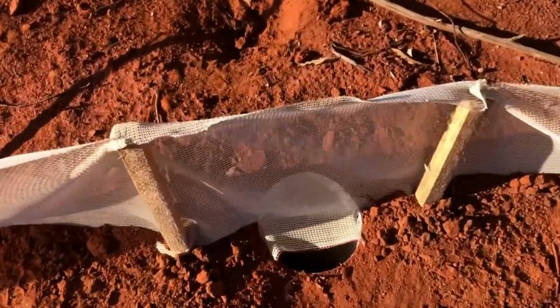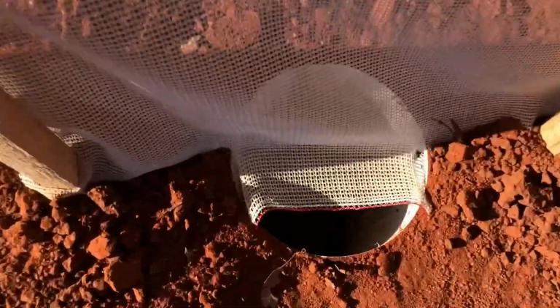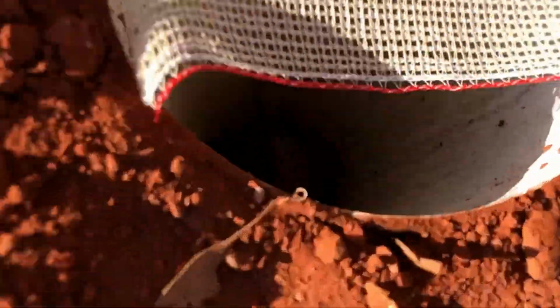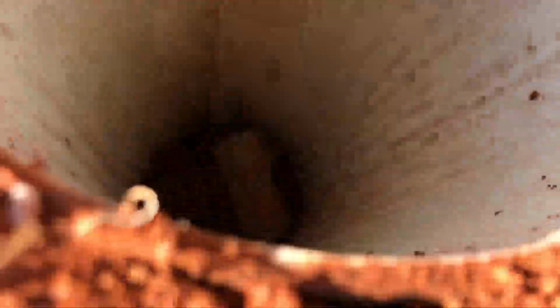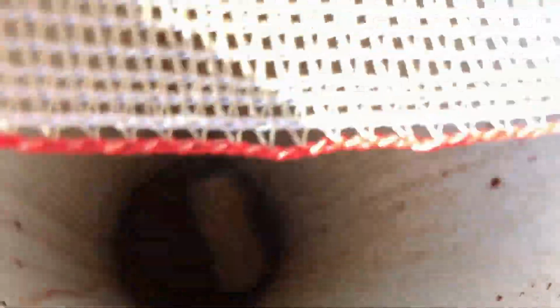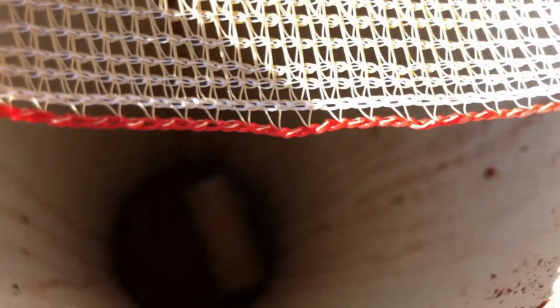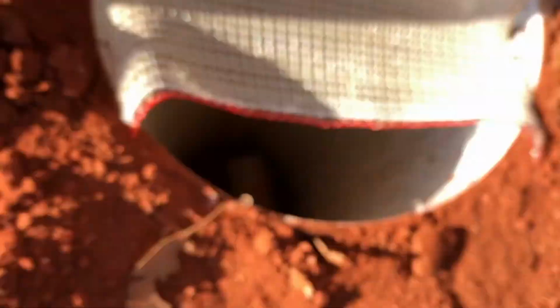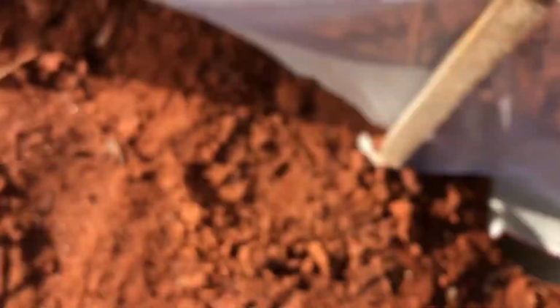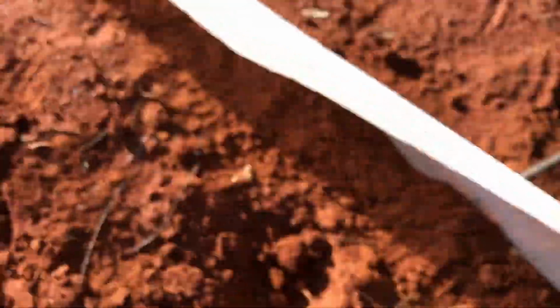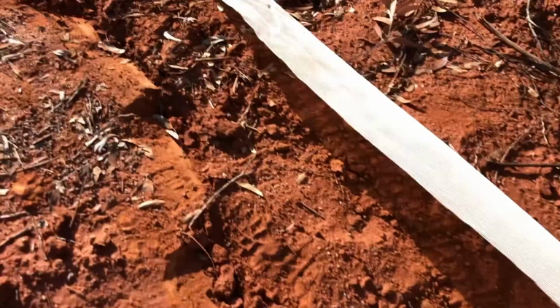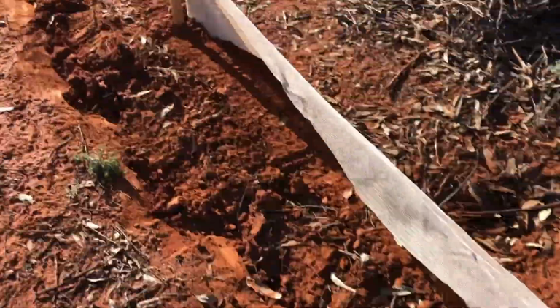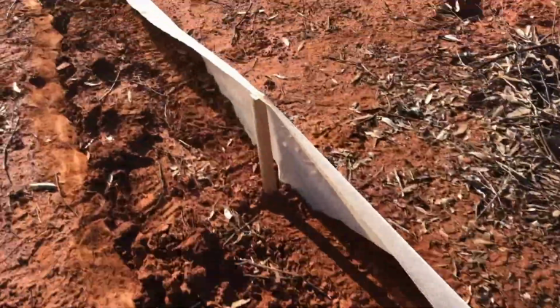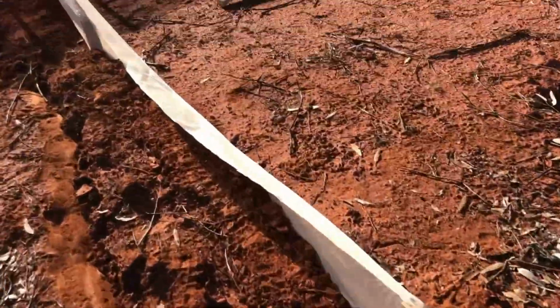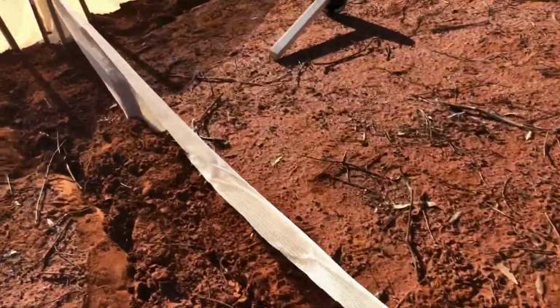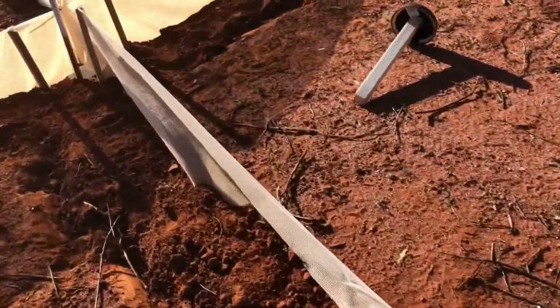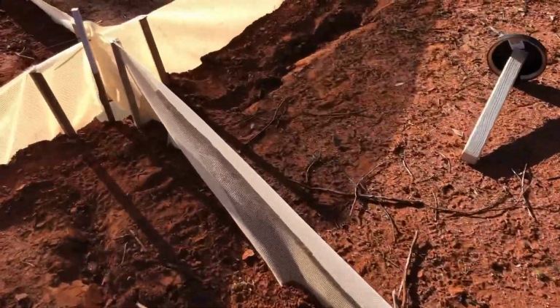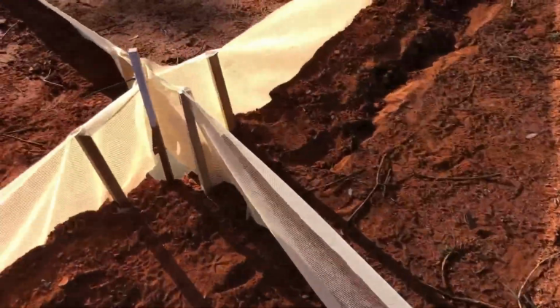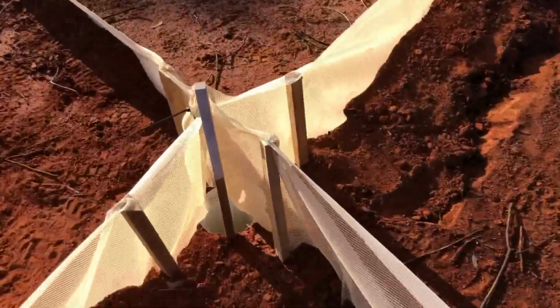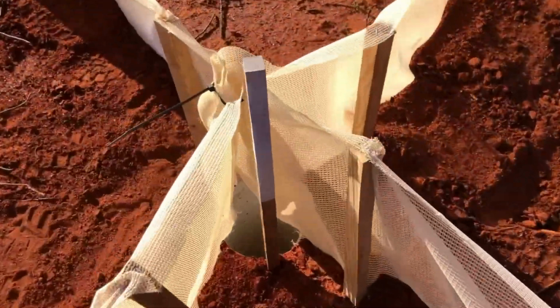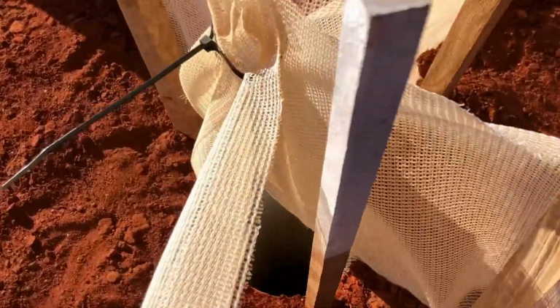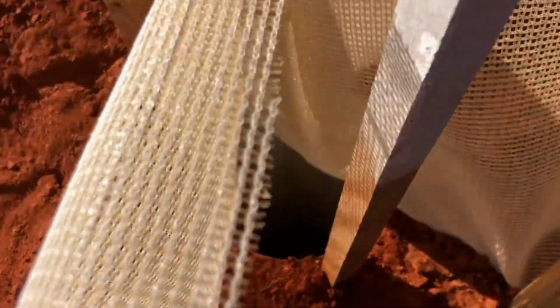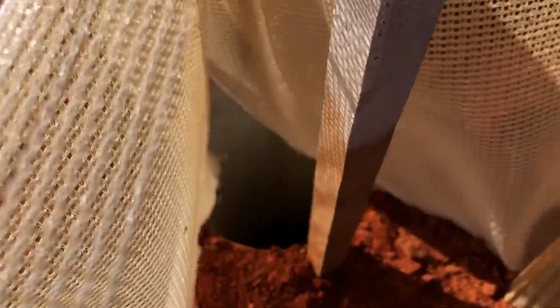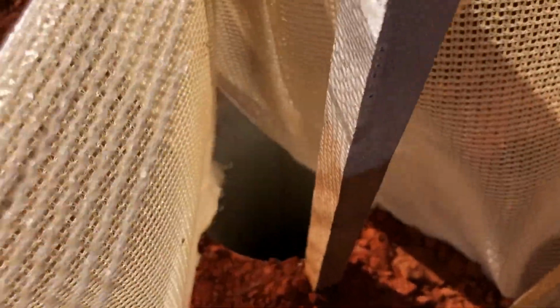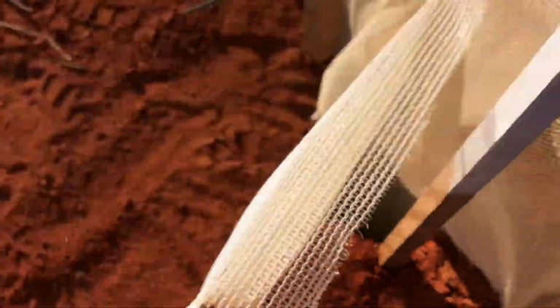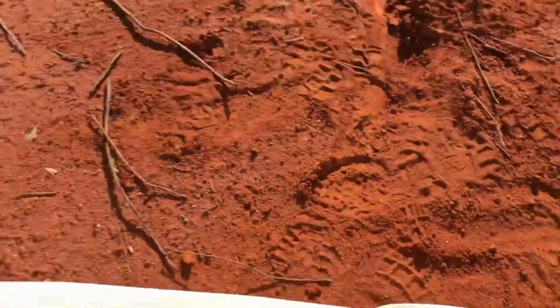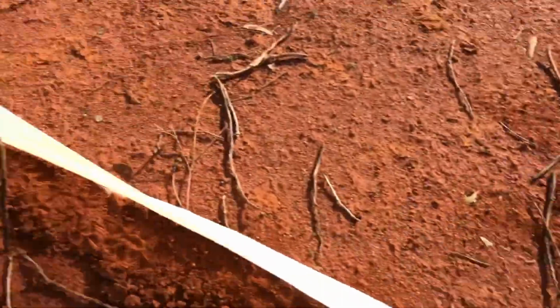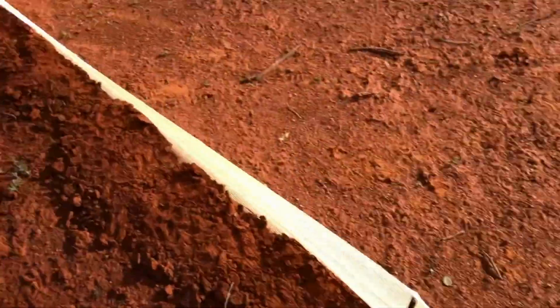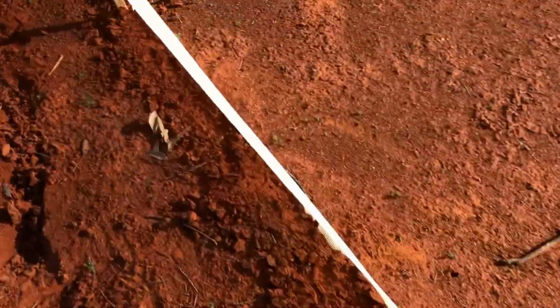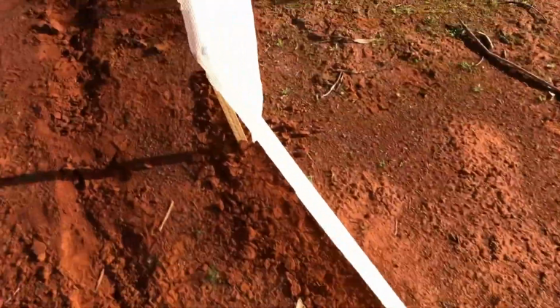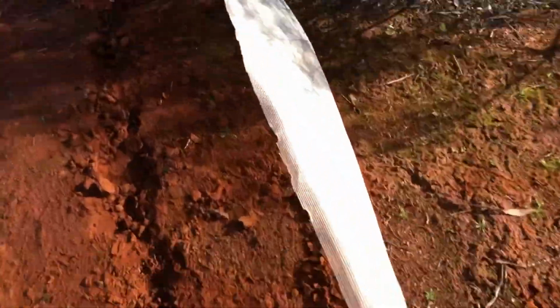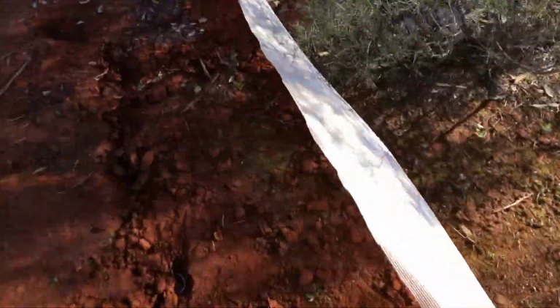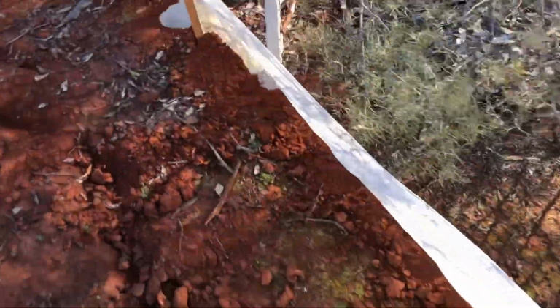These holes all look pretty empty, but that's pretty standard for pitfall trapping. We checked 715 holes over the last two weeks, and we only caught 18 animals. But that's actually a pretty good rate.